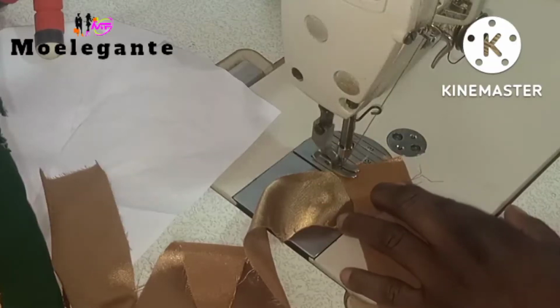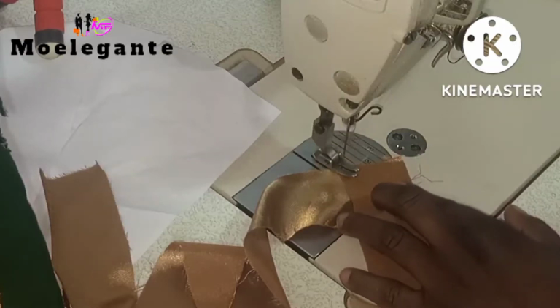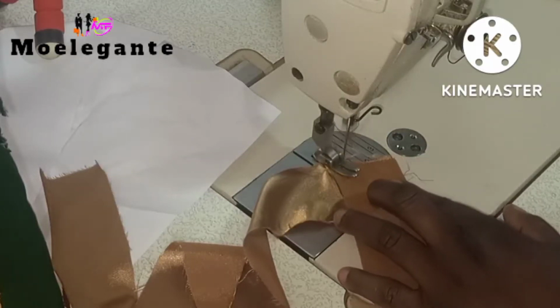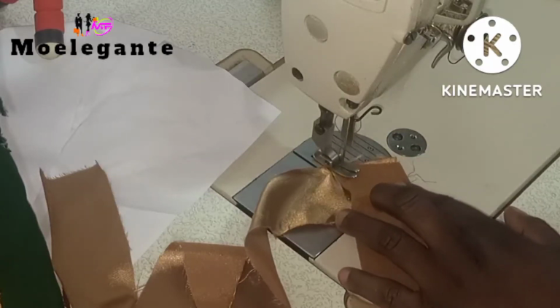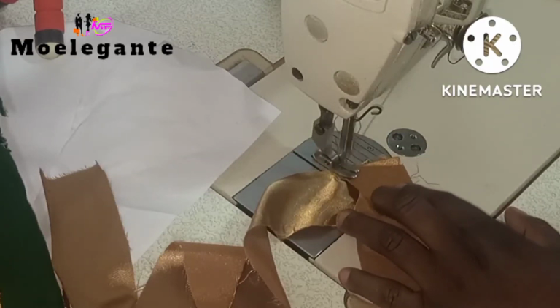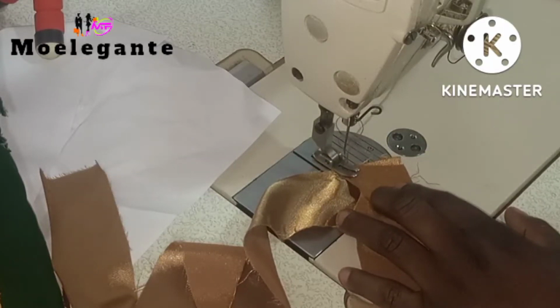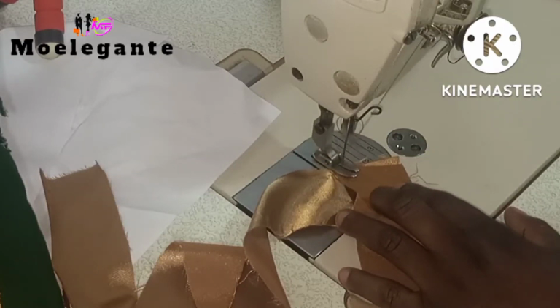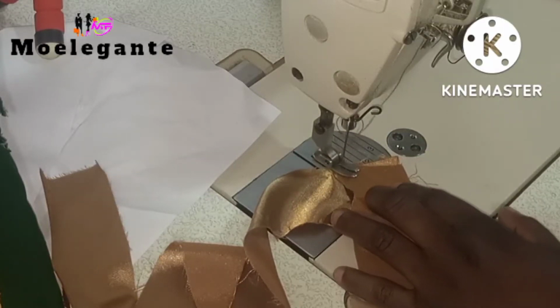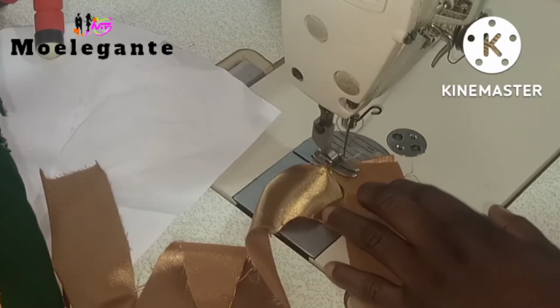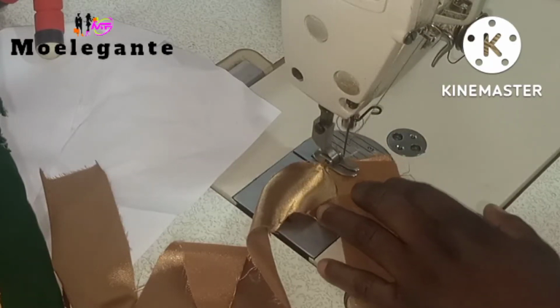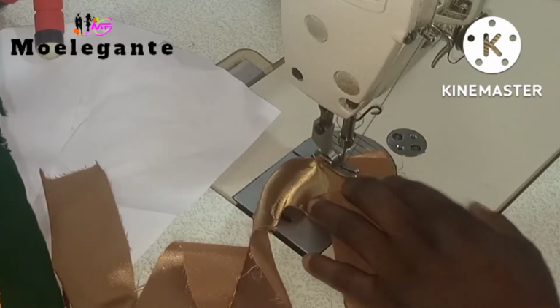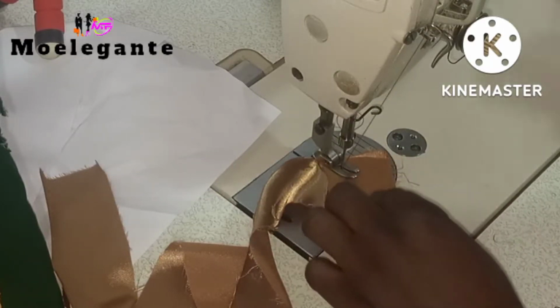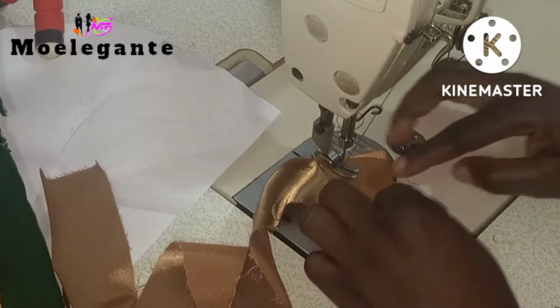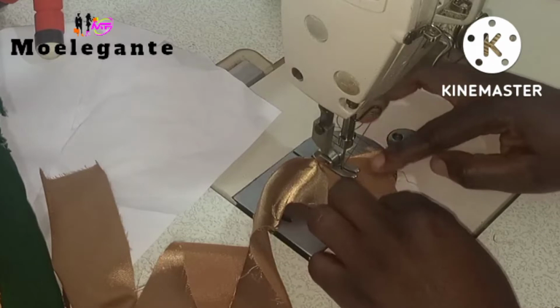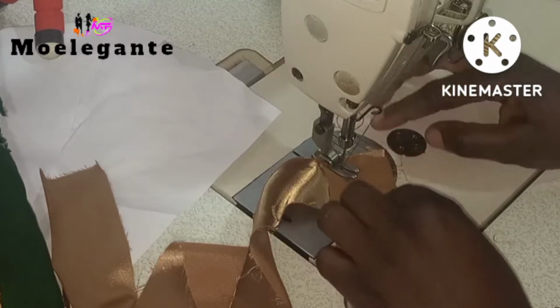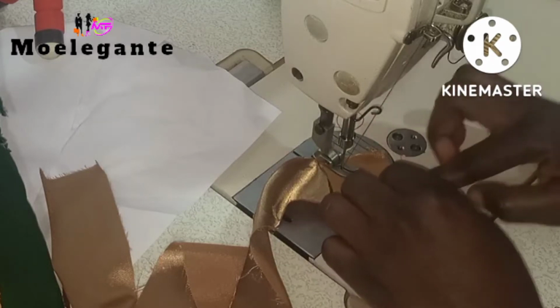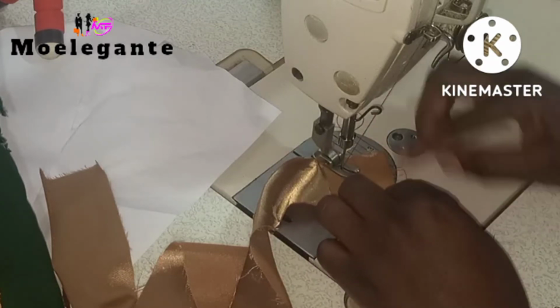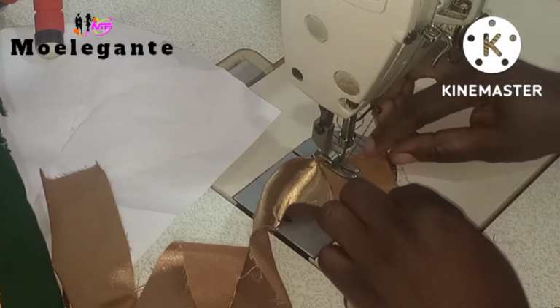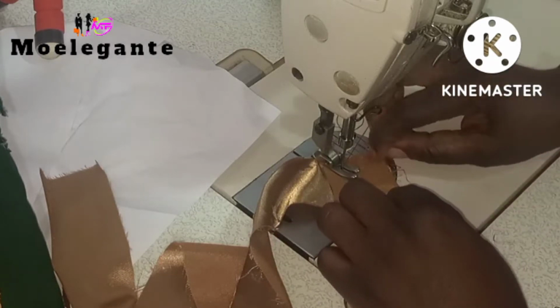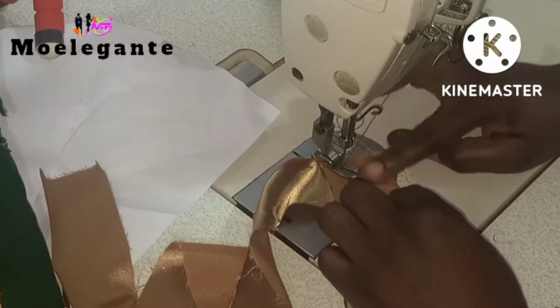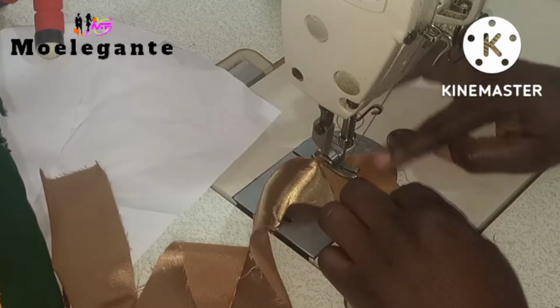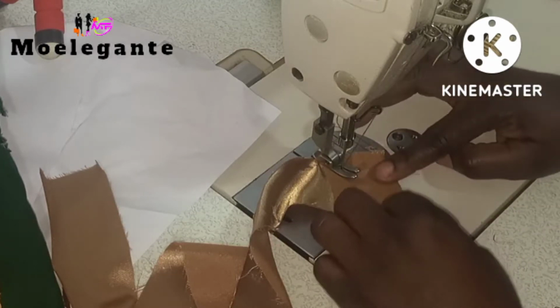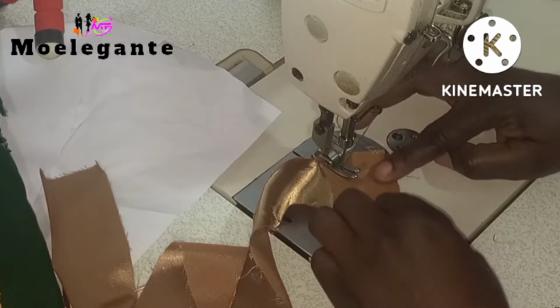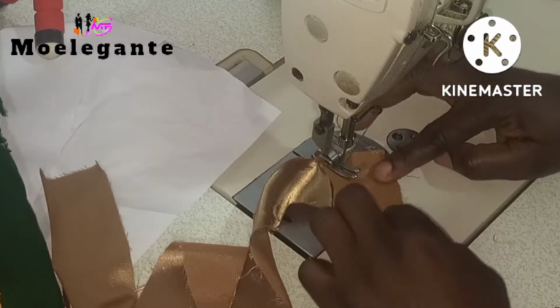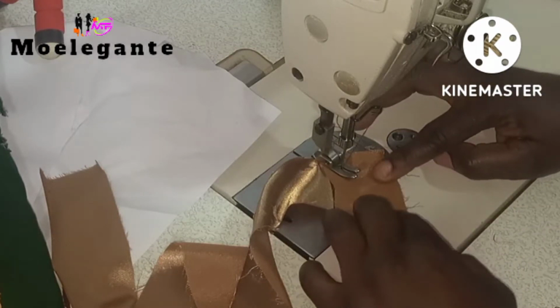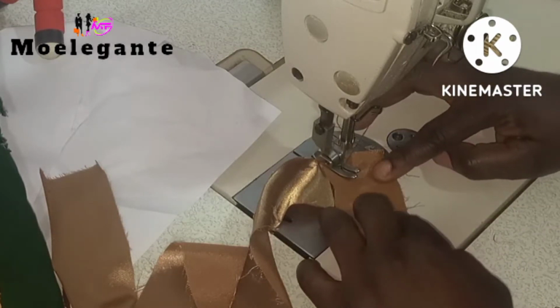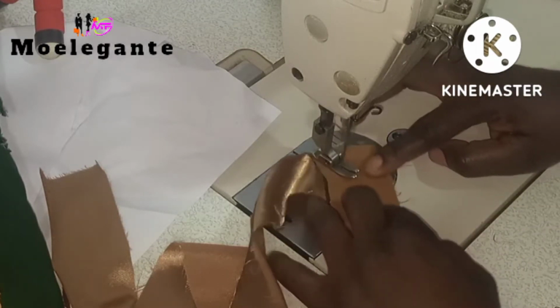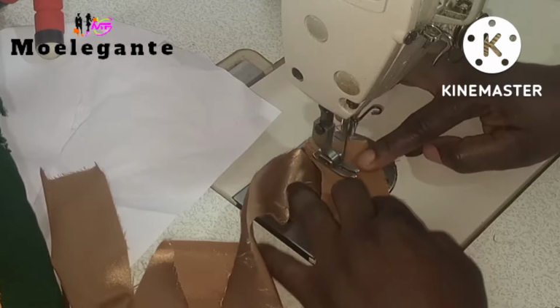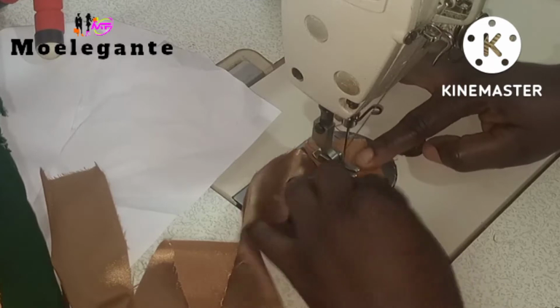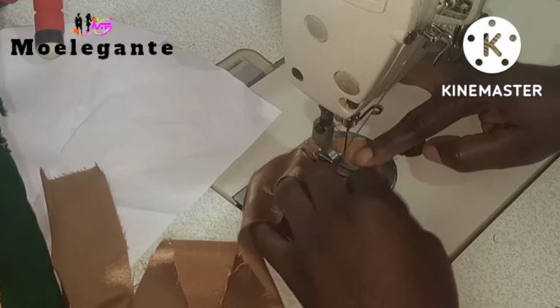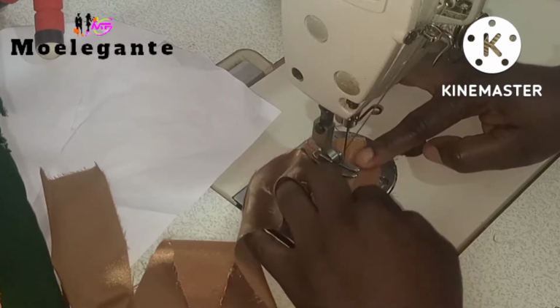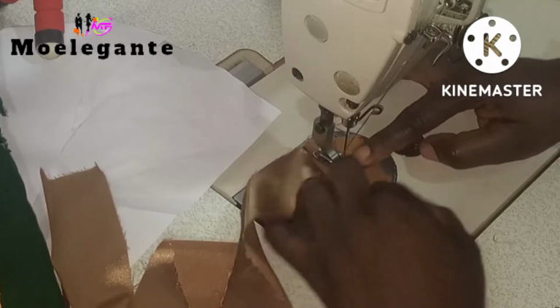Welcome back to my channel. In this video, I'm going to show you how to join two straight straps. Let's jump straight into the tutorial.